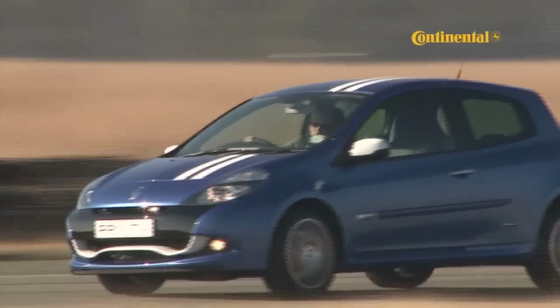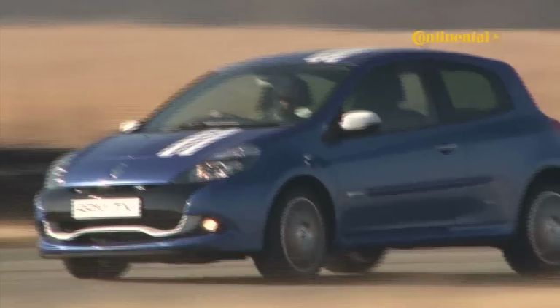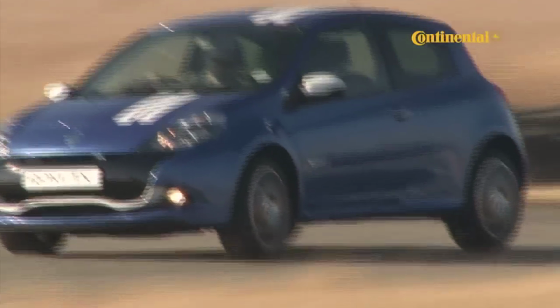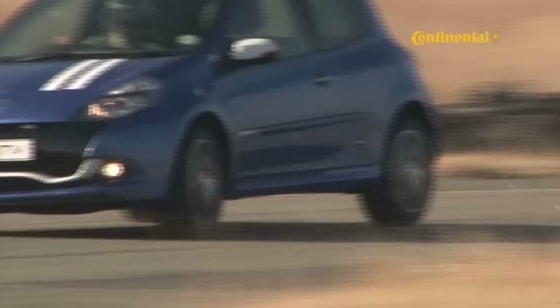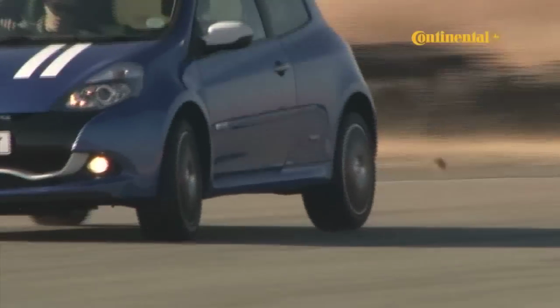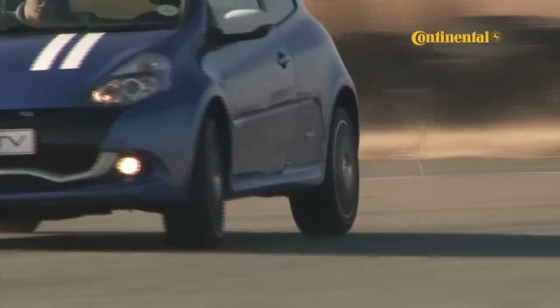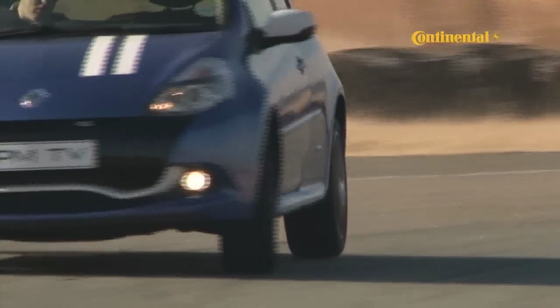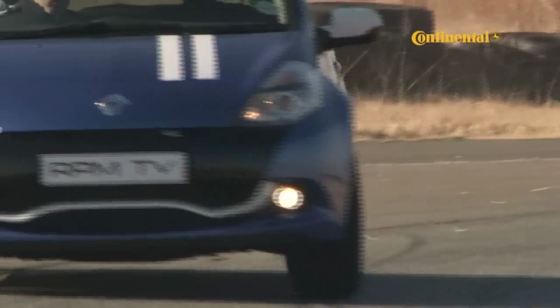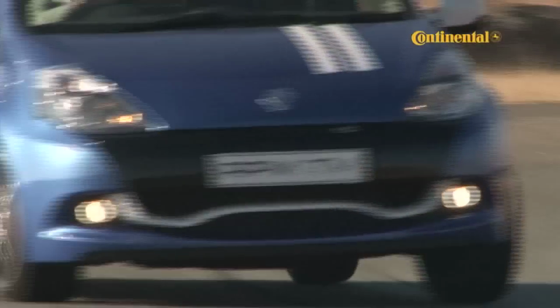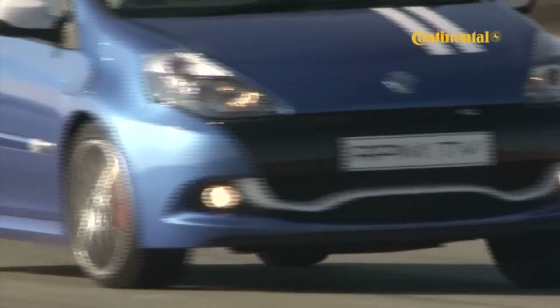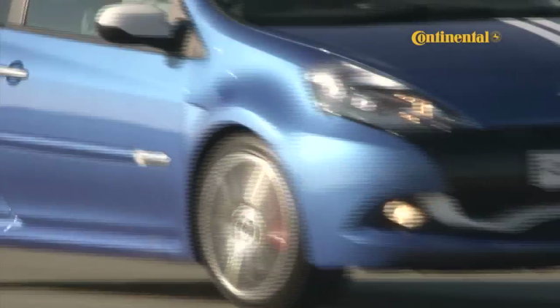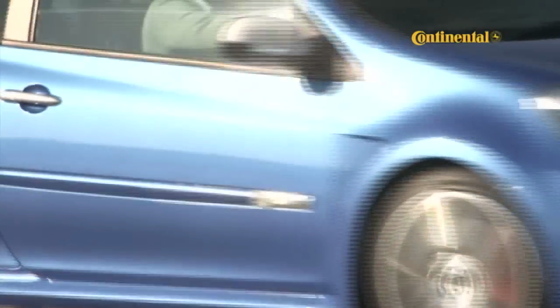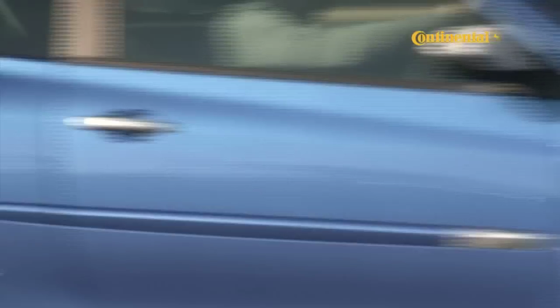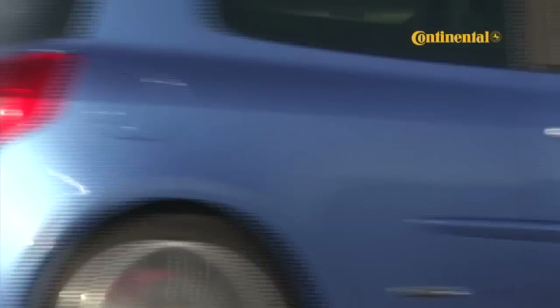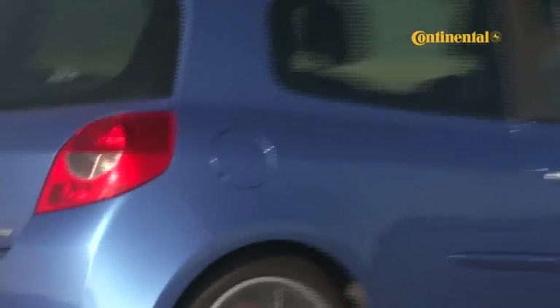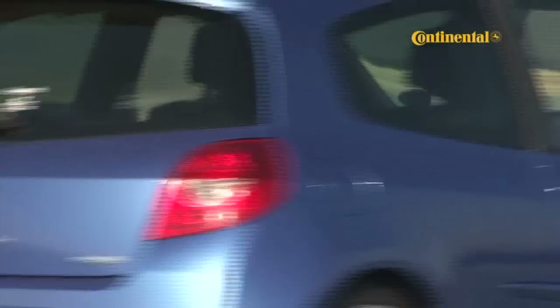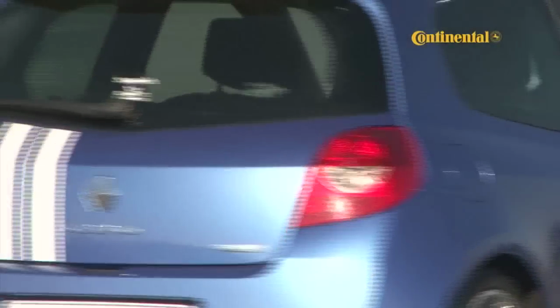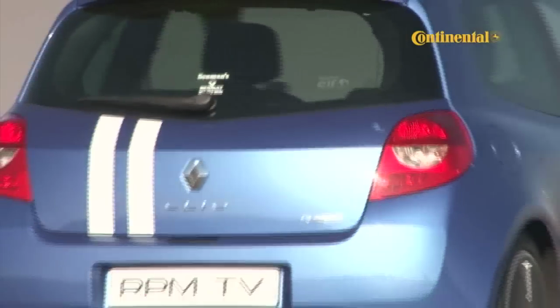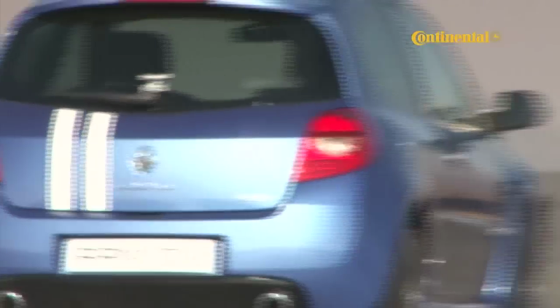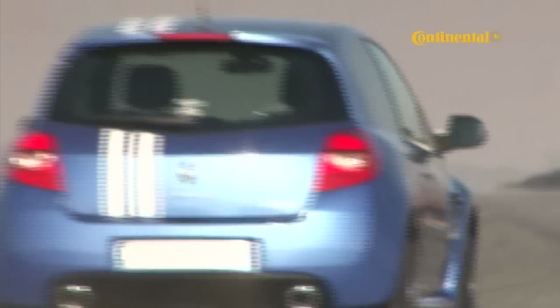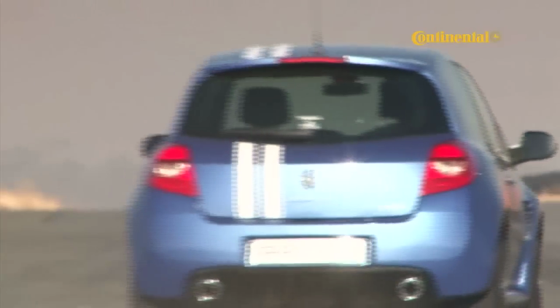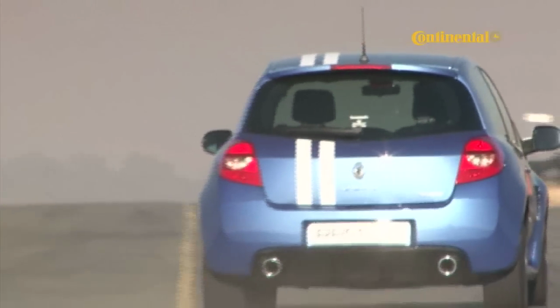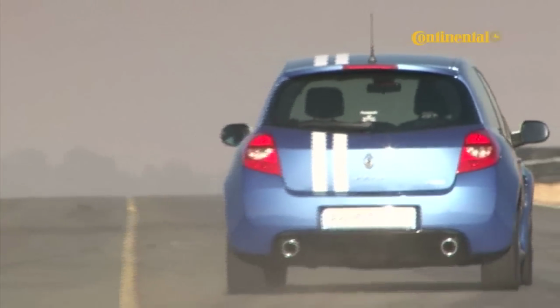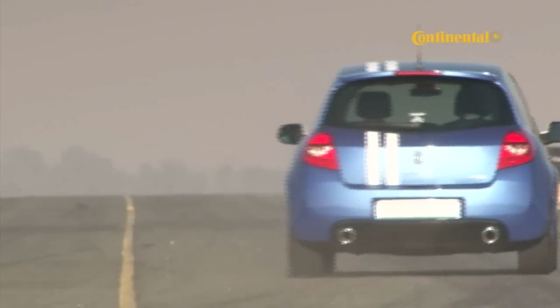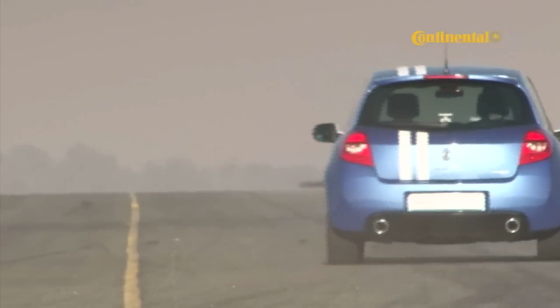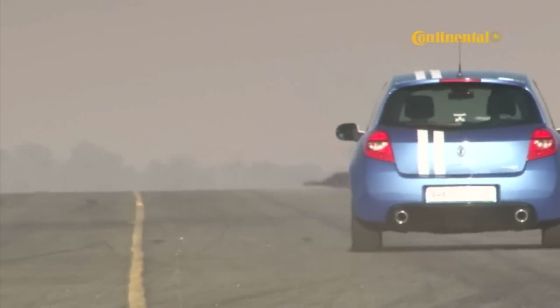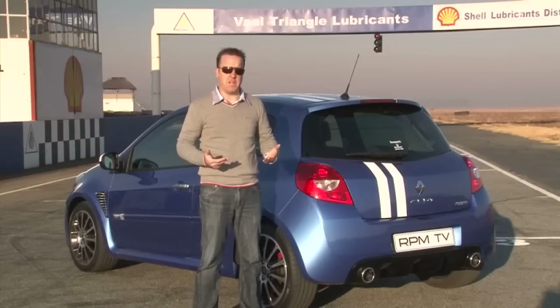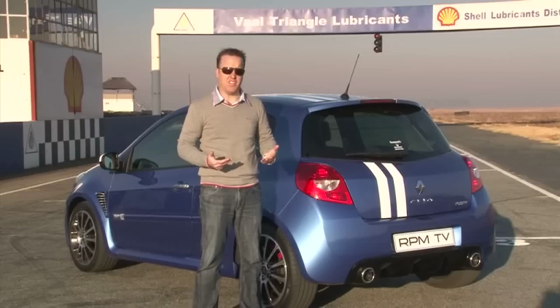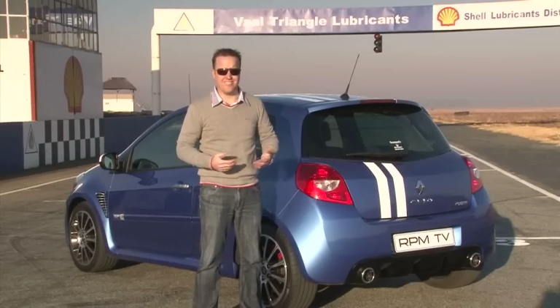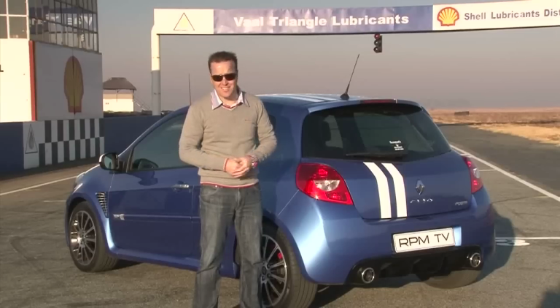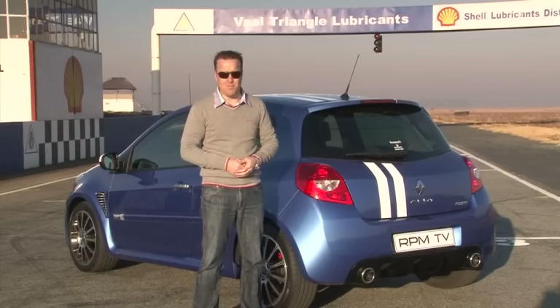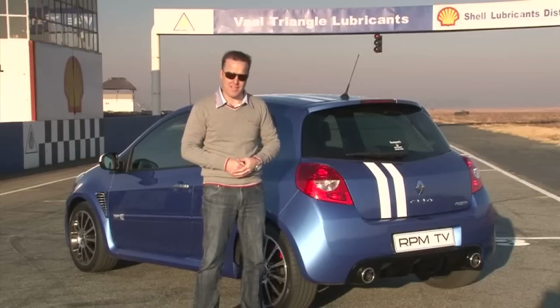The cup holders are in the wrong place, there aren't many convenient storage spots, and the gearshift smacks of aftermarket catalogue, but you know what? It just doesn't matter.